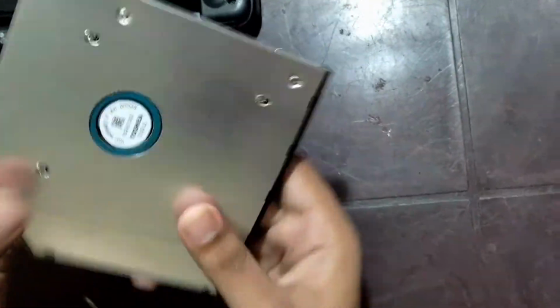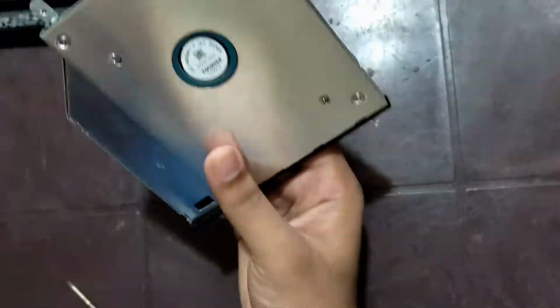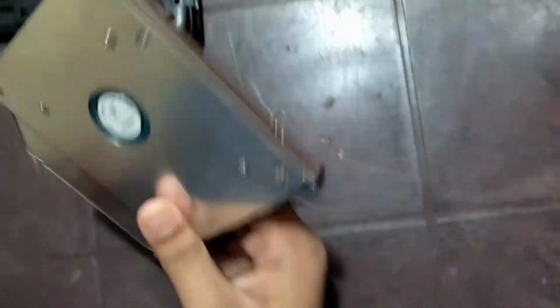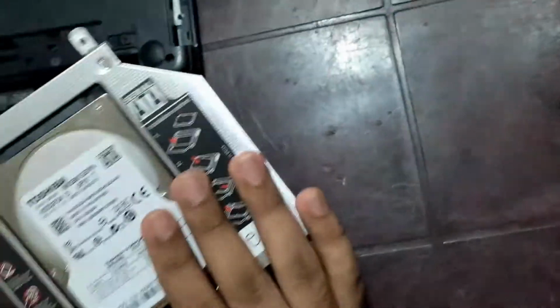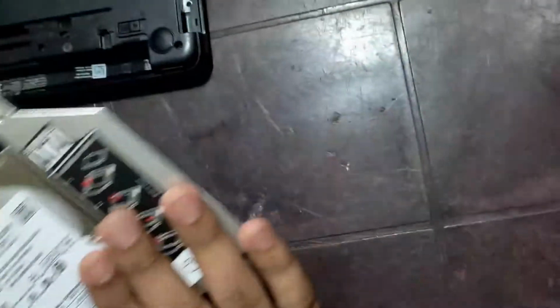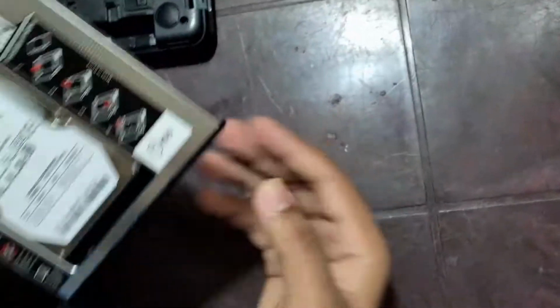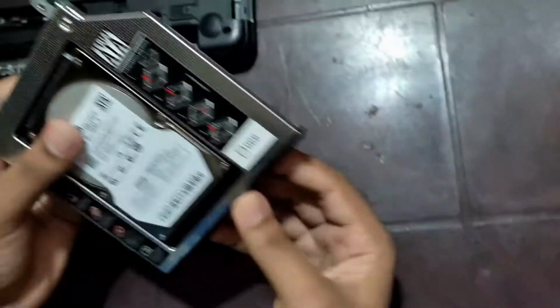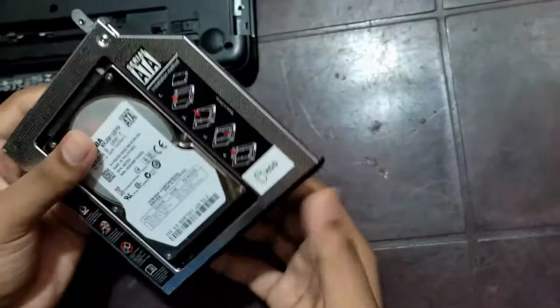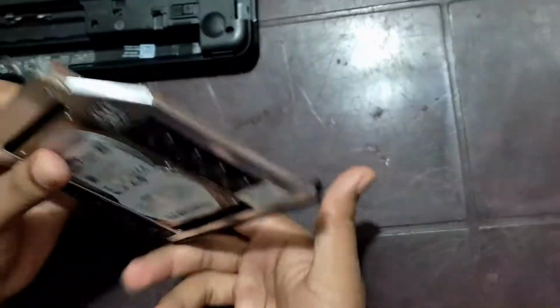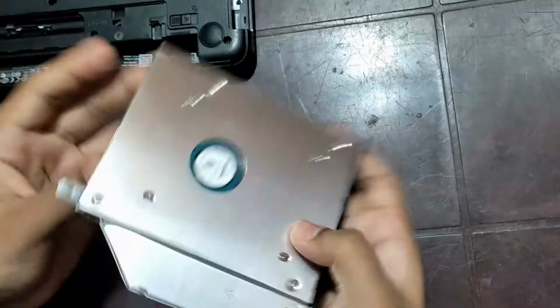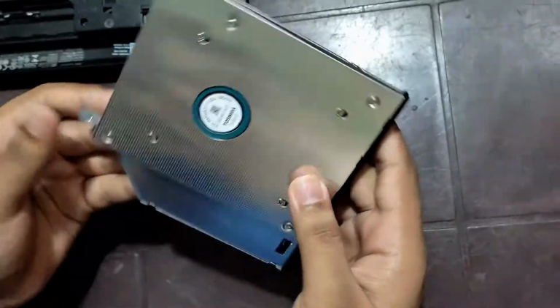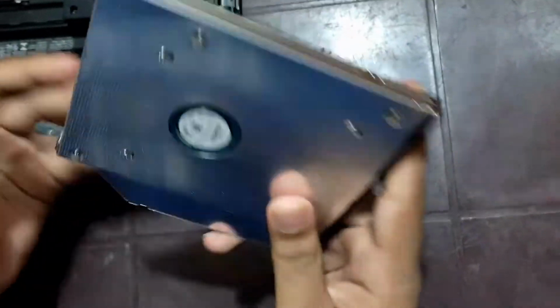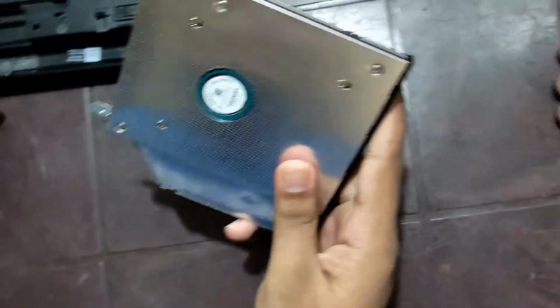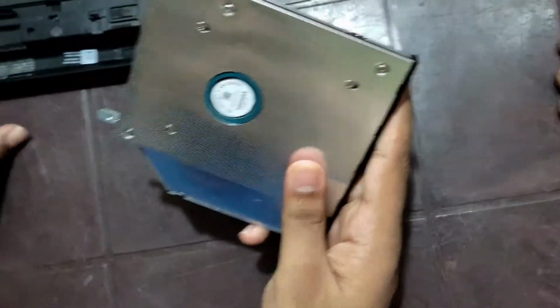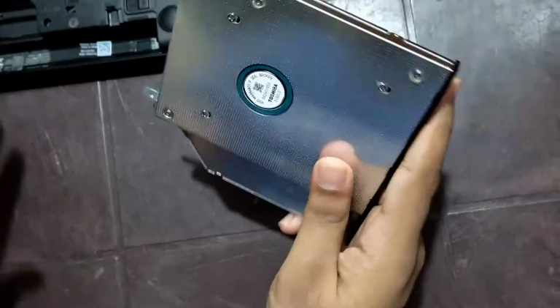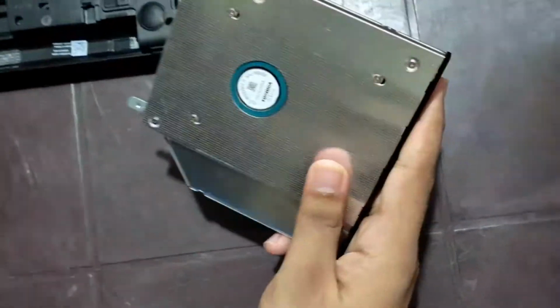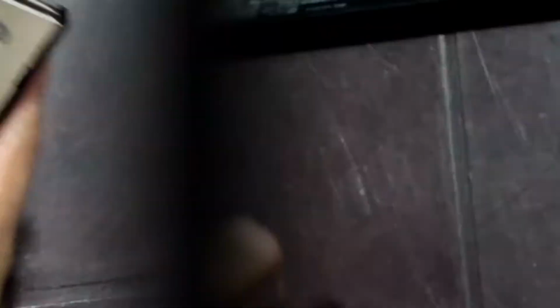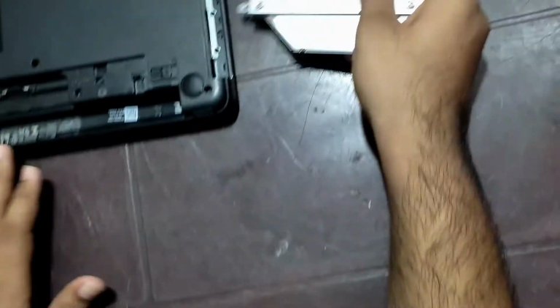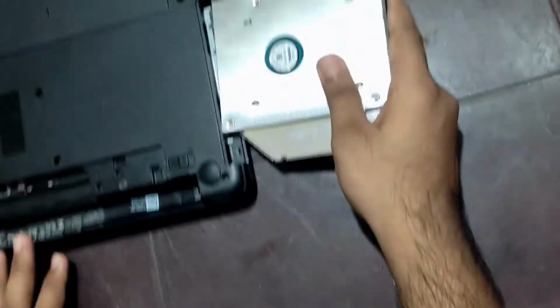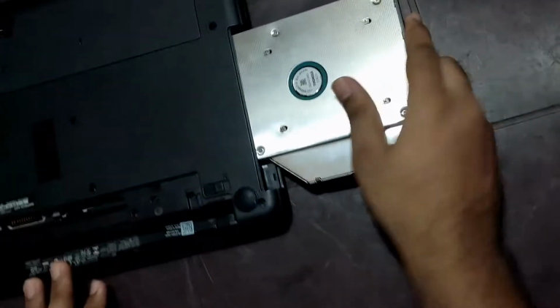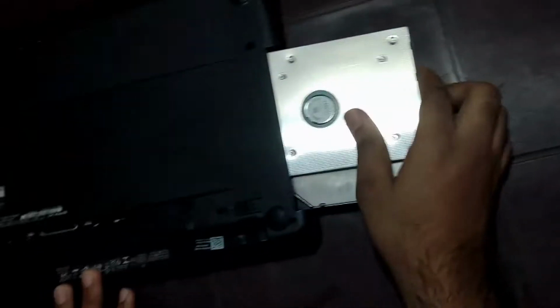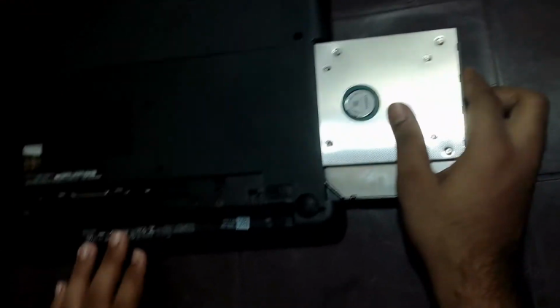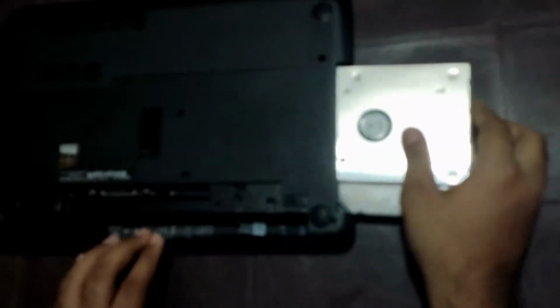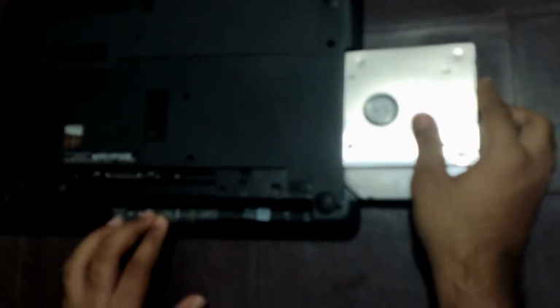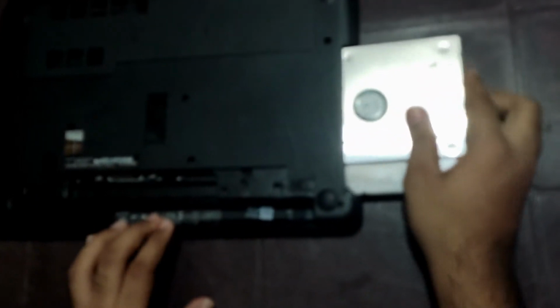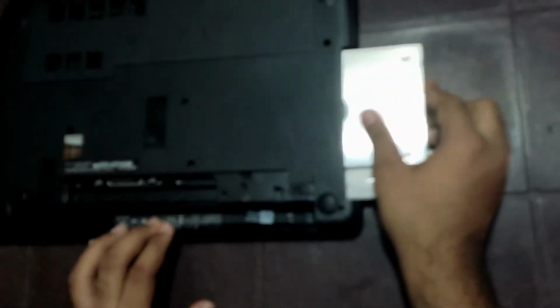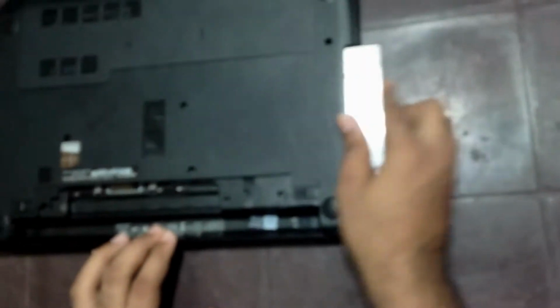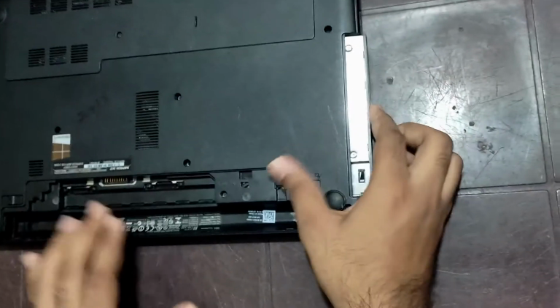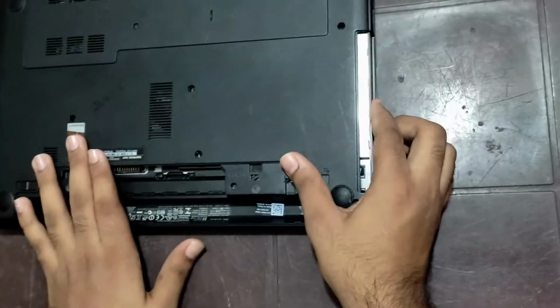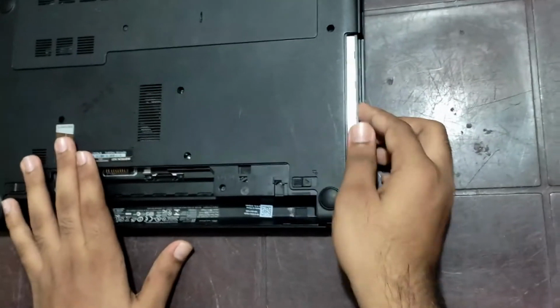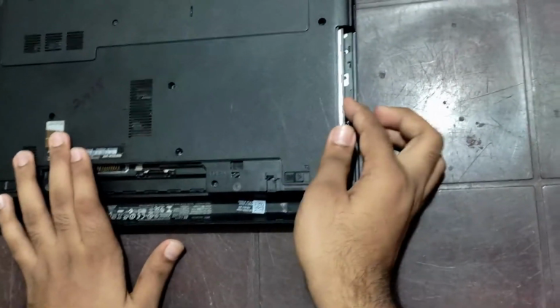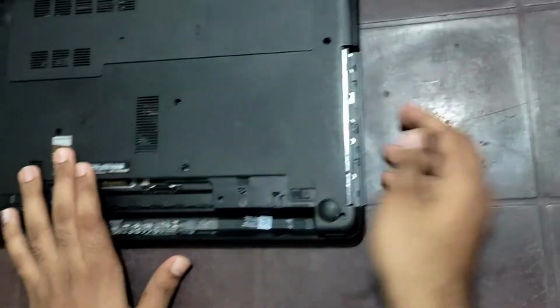Now I have screwed the metal piece to the second HDD caddy. Now we'll insert it through the CD opening. Once you insert it, you will receive a click sound.